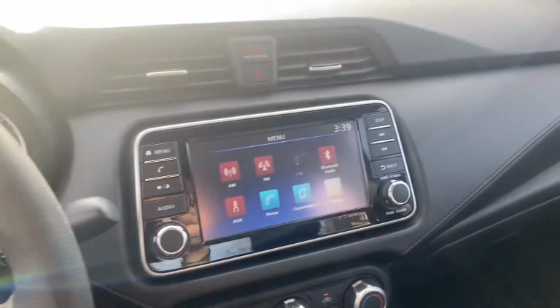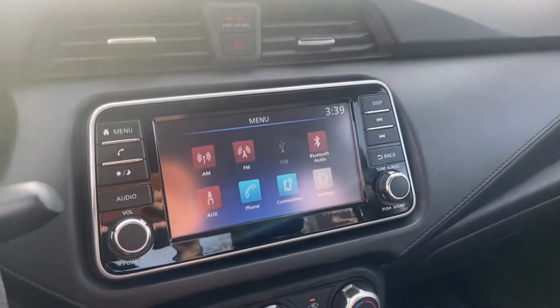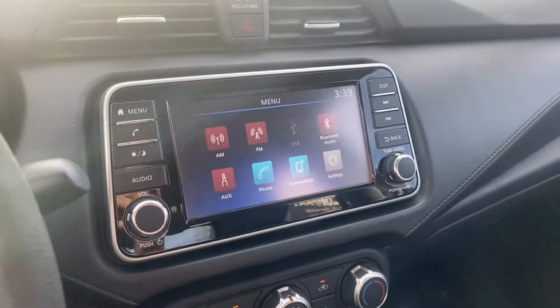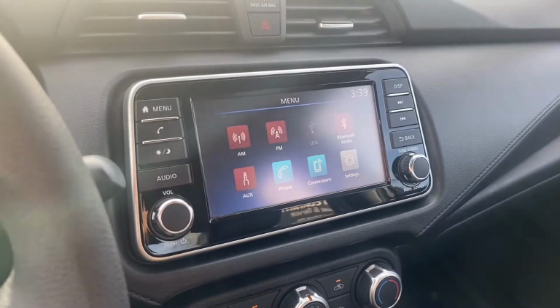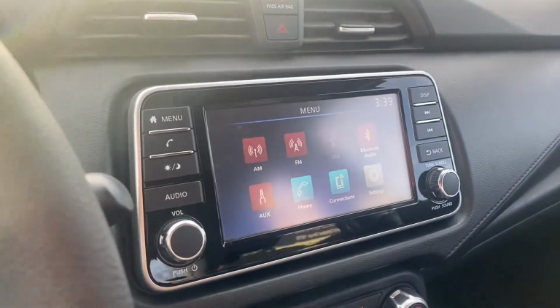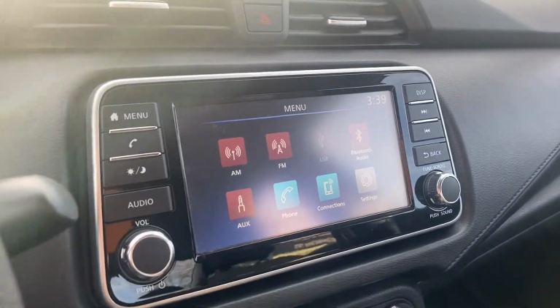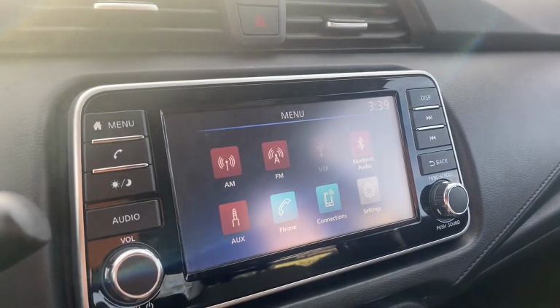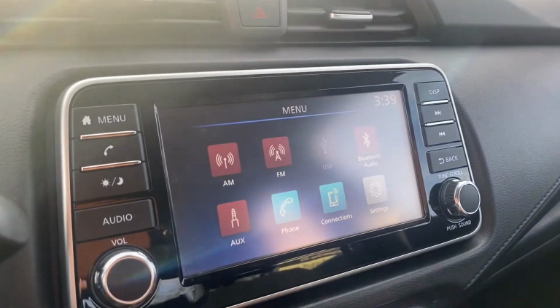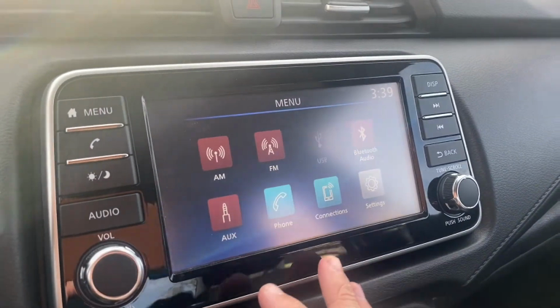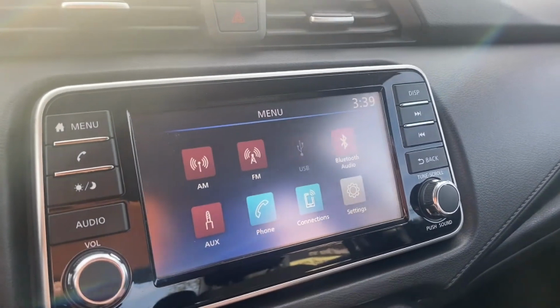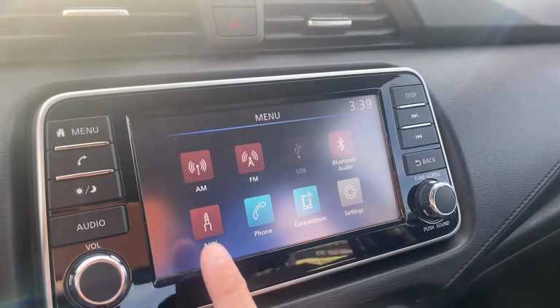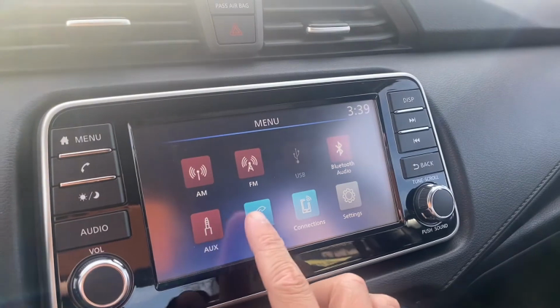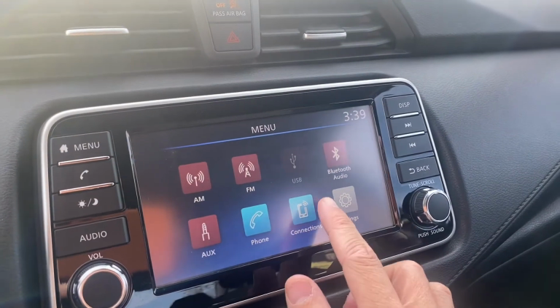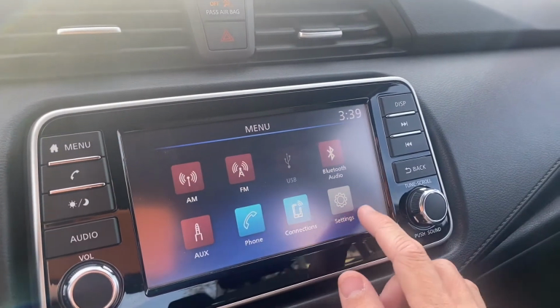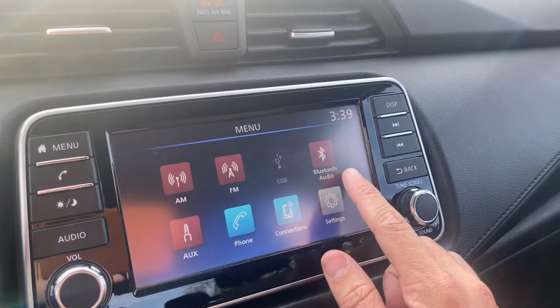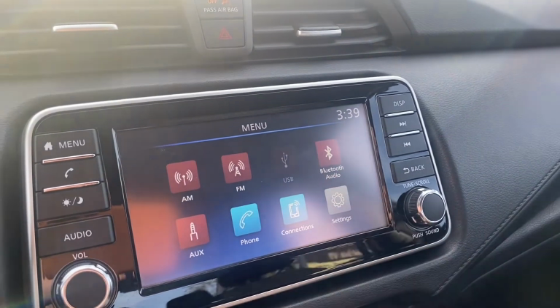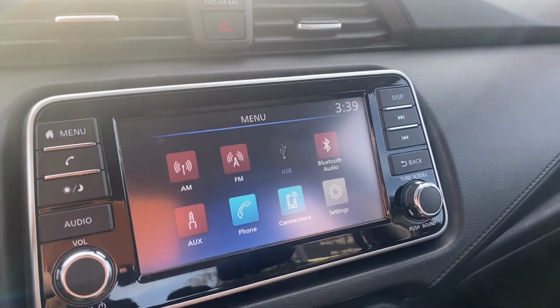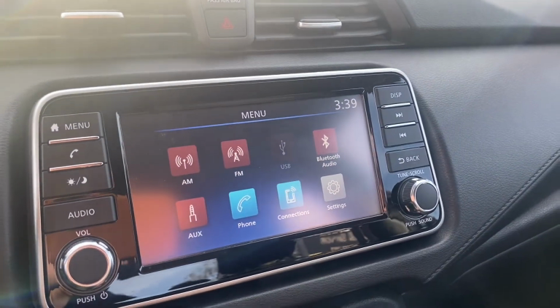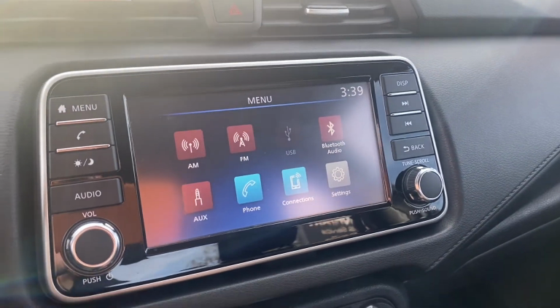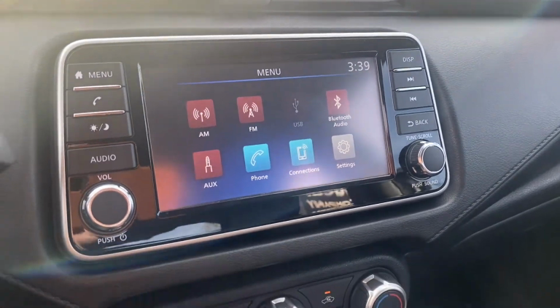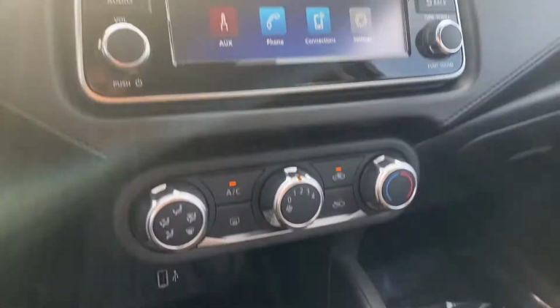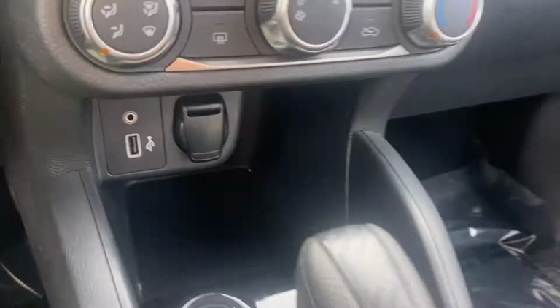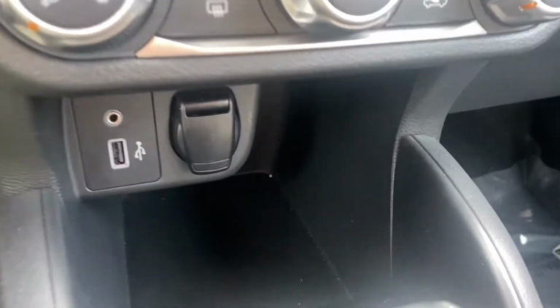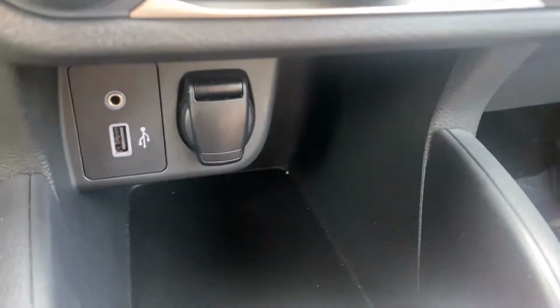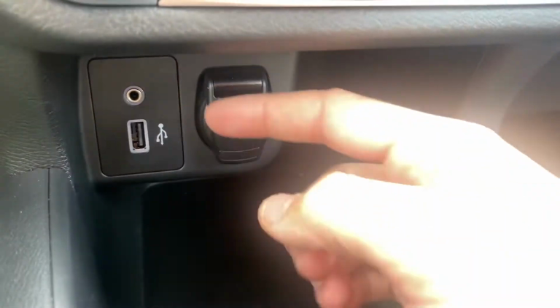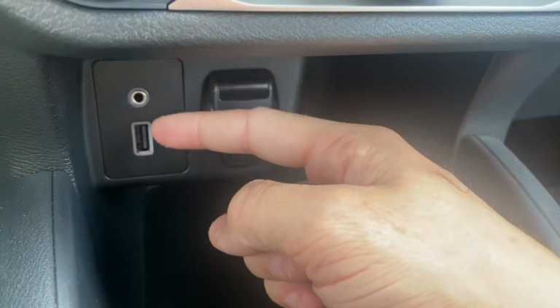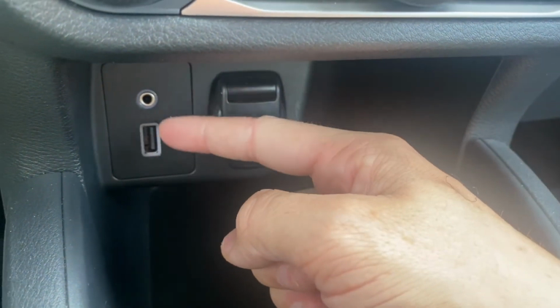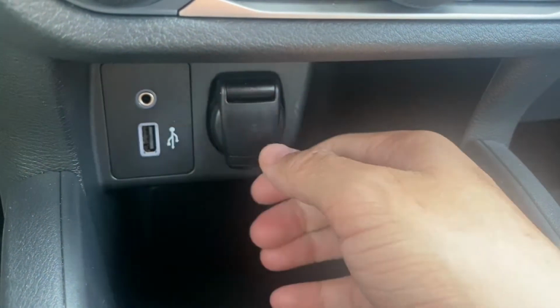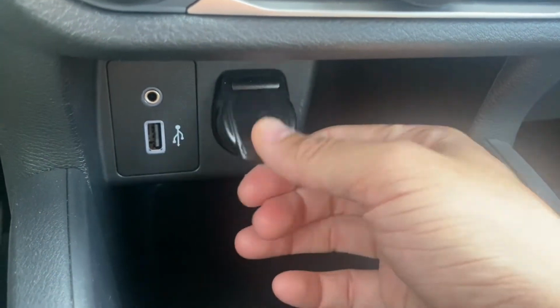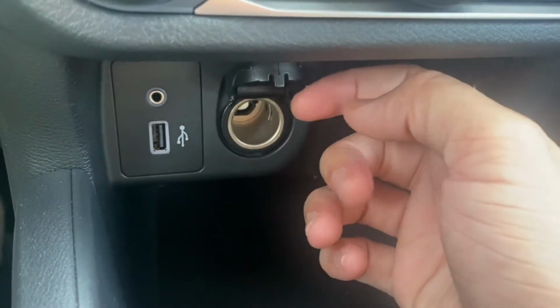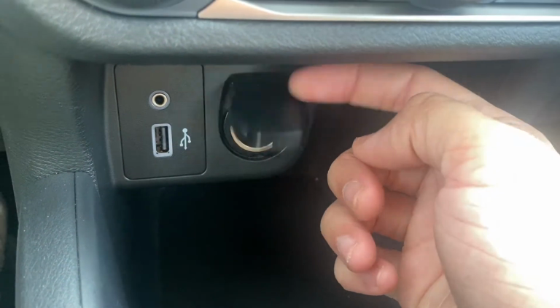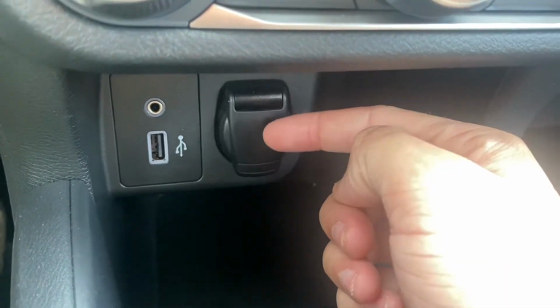Over on your screen, you get a couple of really nice features — a touchscreen with AM/FM radio, USB, Bluetooth audio, and AUX port. All your ports are down here: USB, AUX port, and a 12-volt socket to the right.